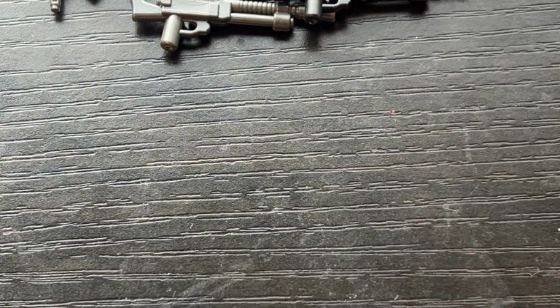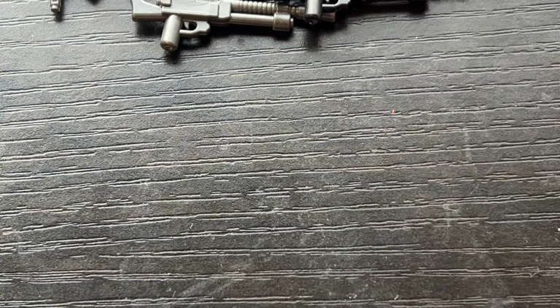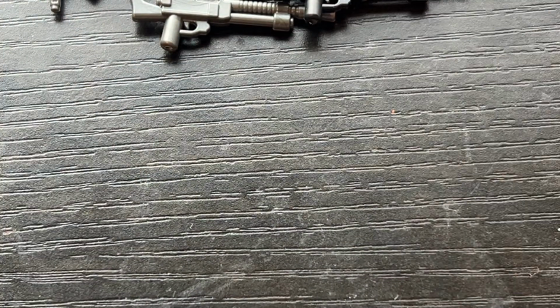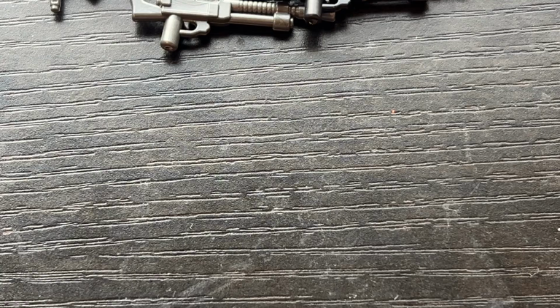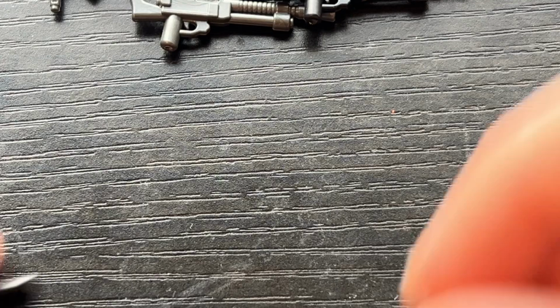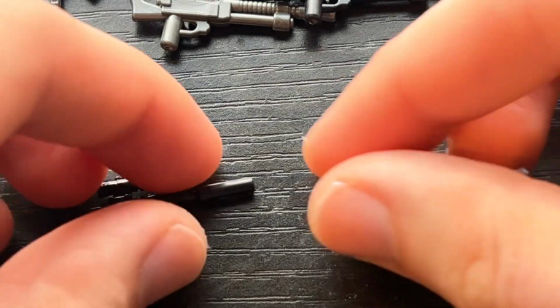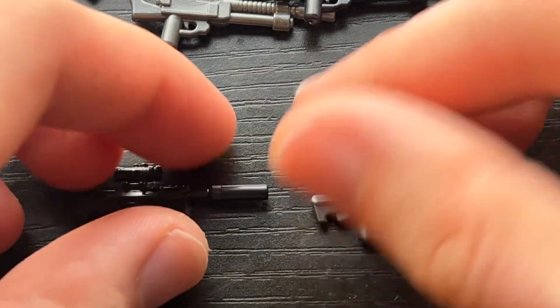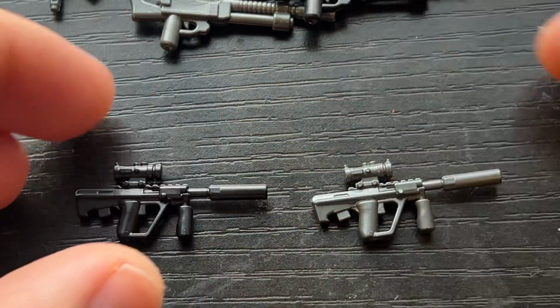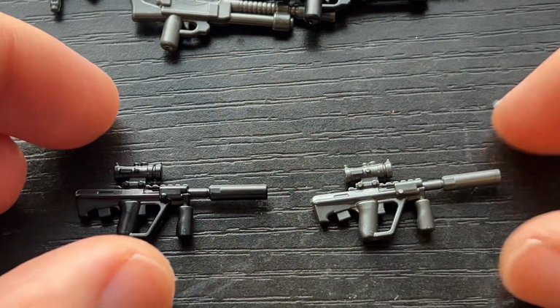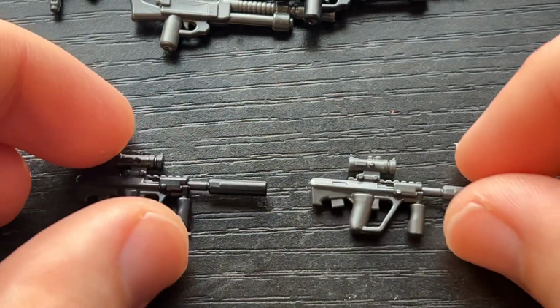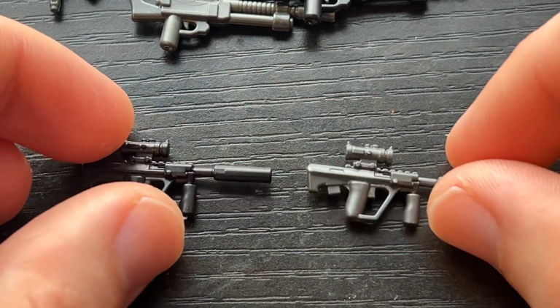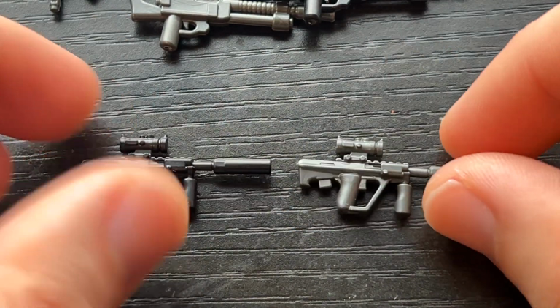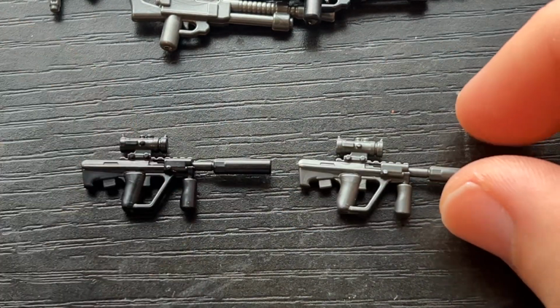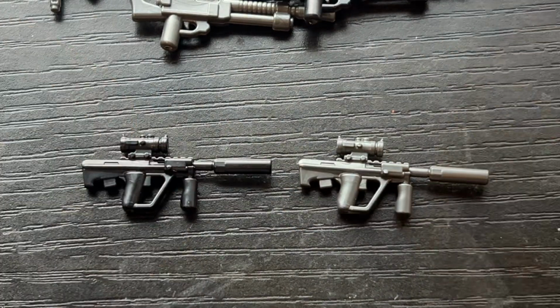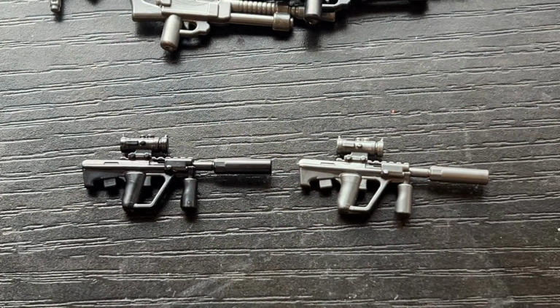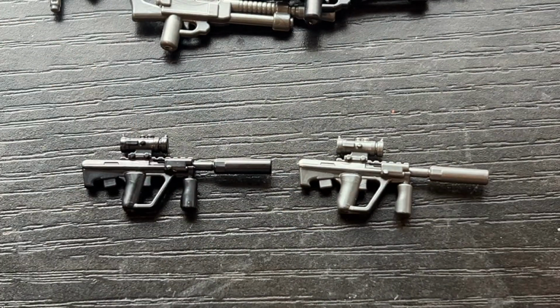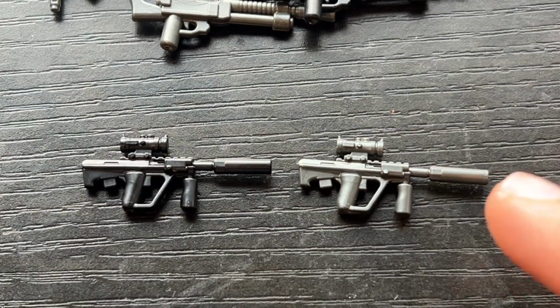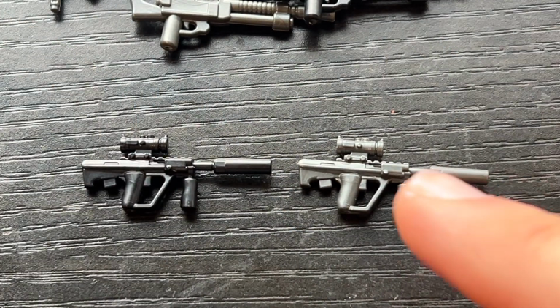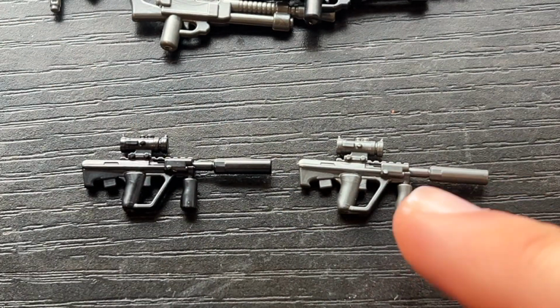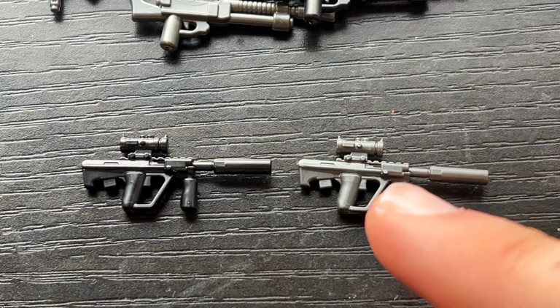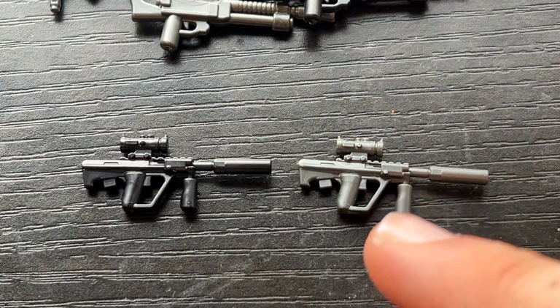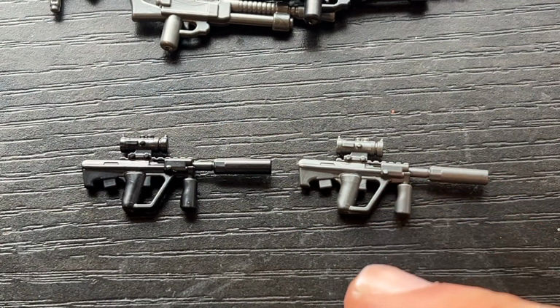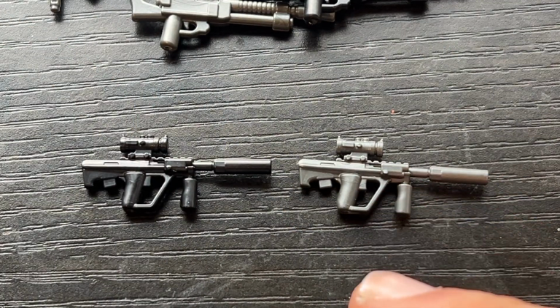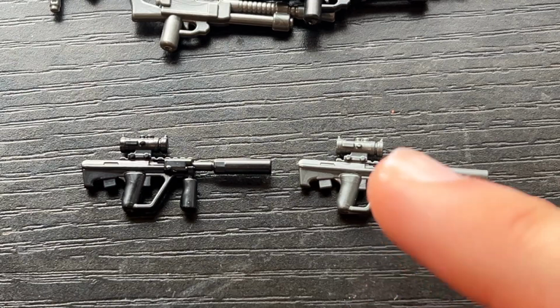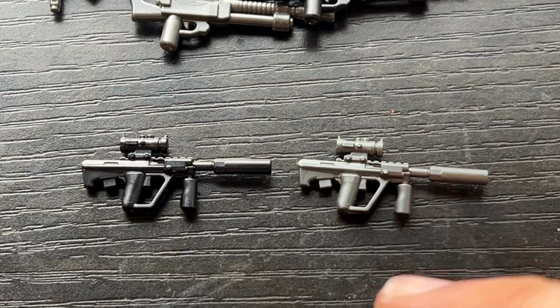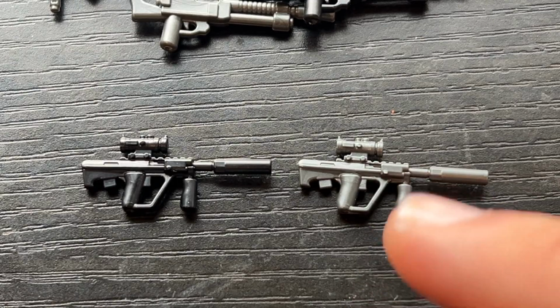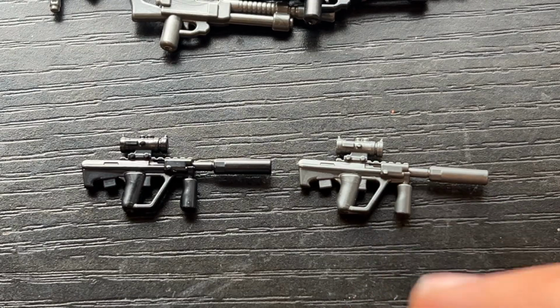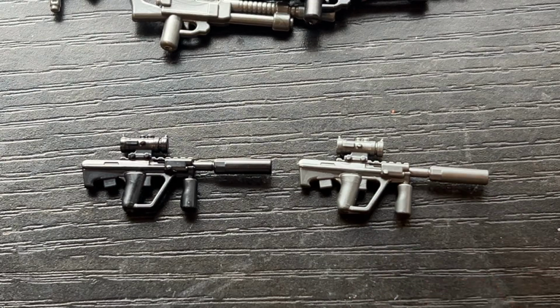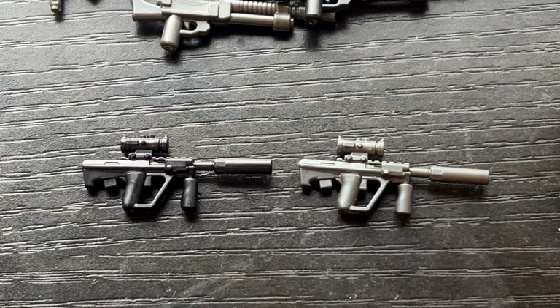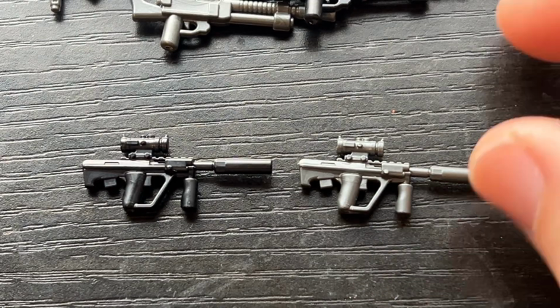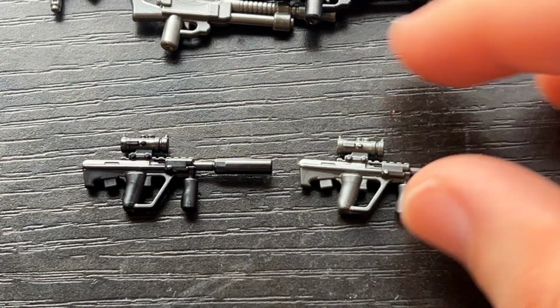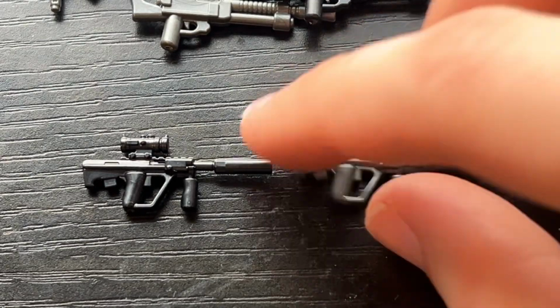Let's do the AUG next. This is a pretty nice one — it's the AUG with a suppressor, a 2x scope, PEC box, and of course the vertical grip.